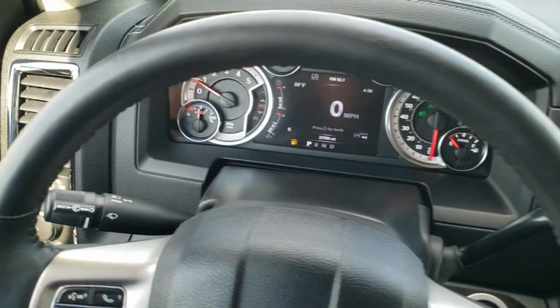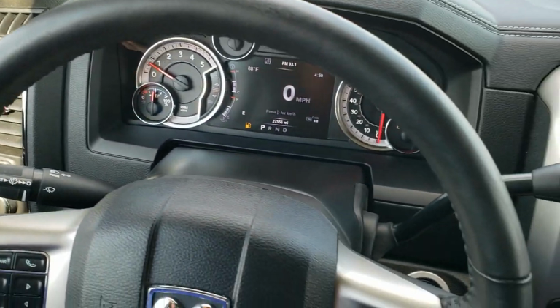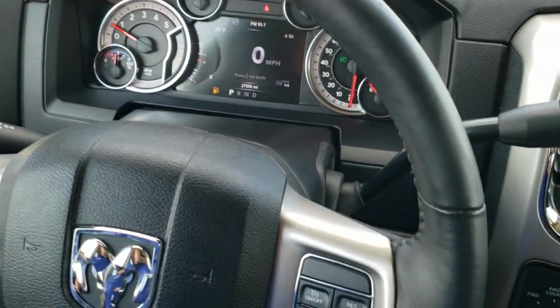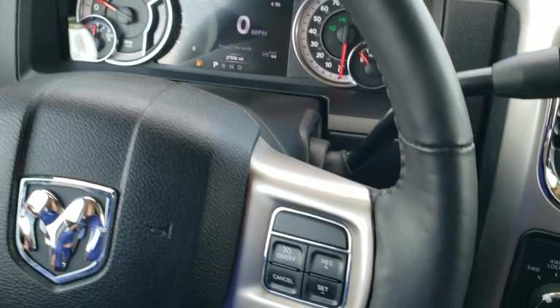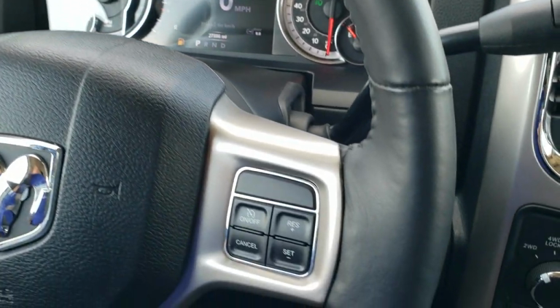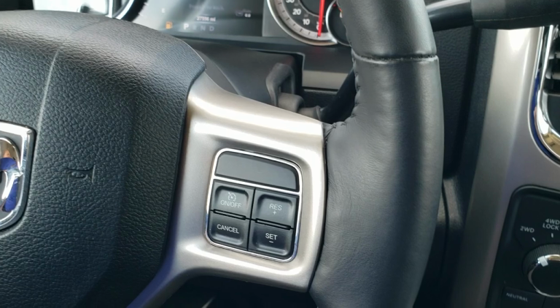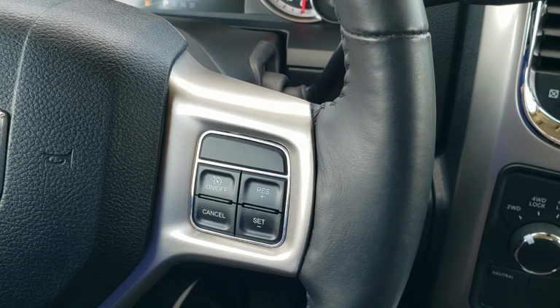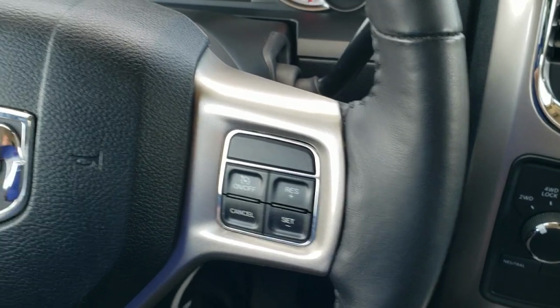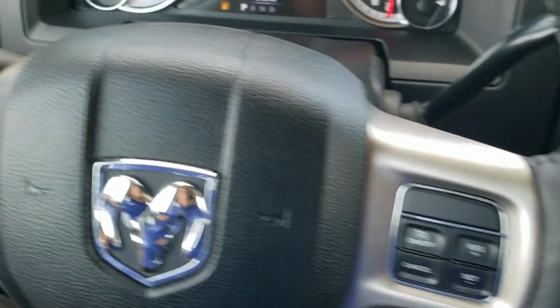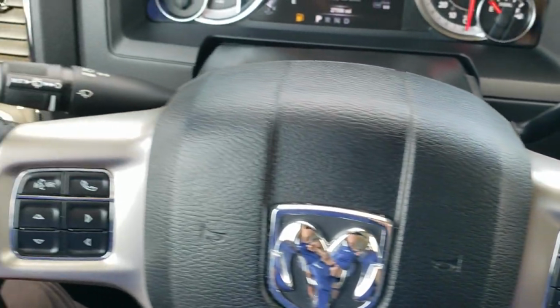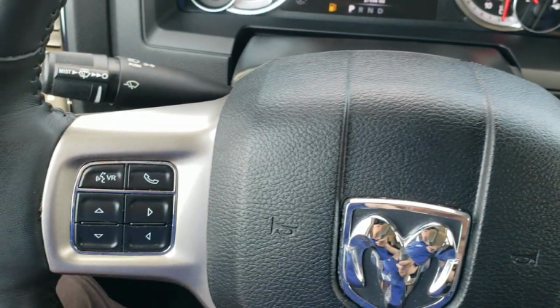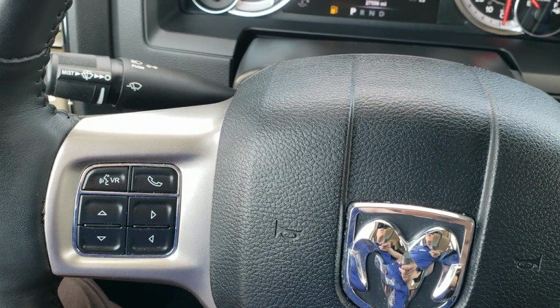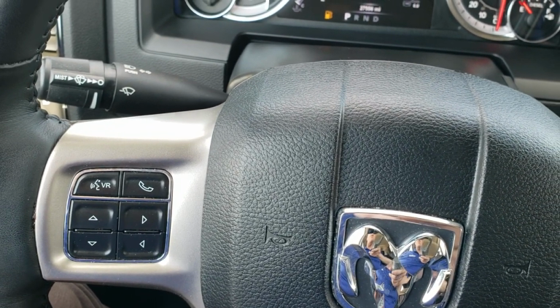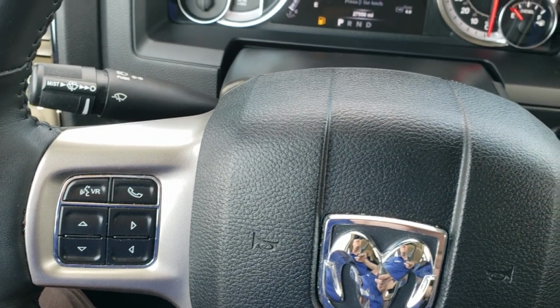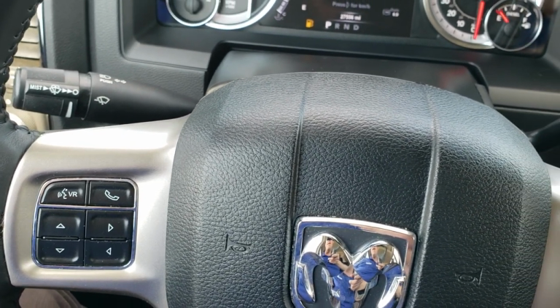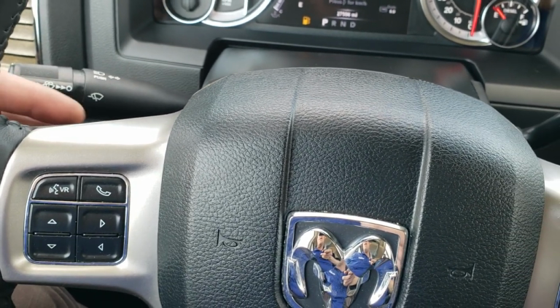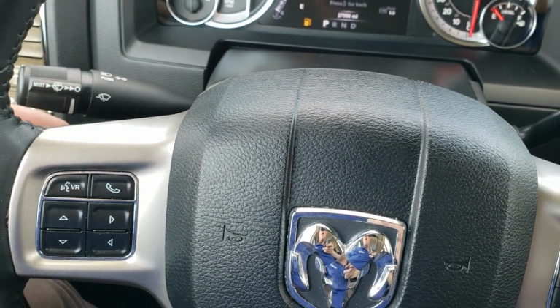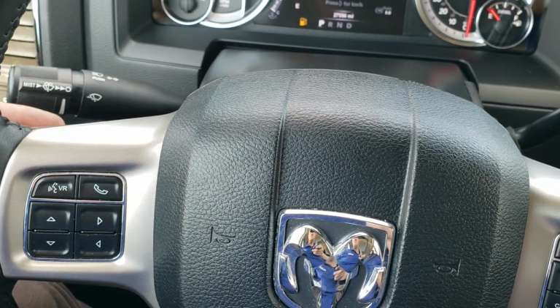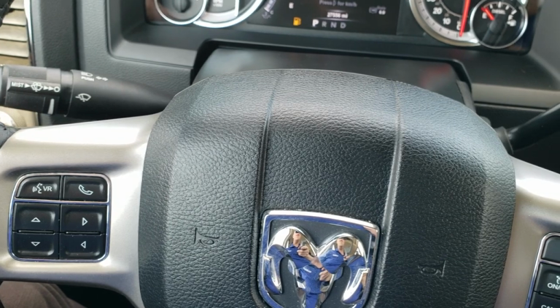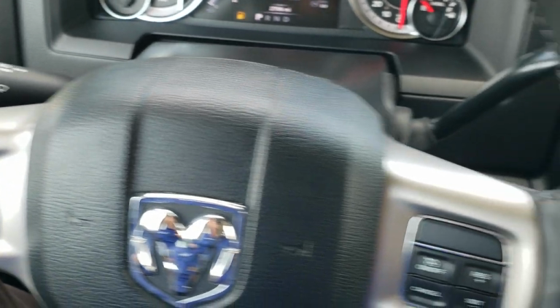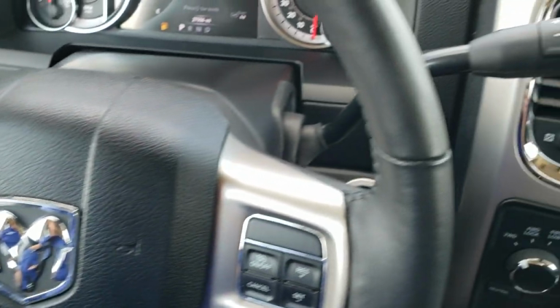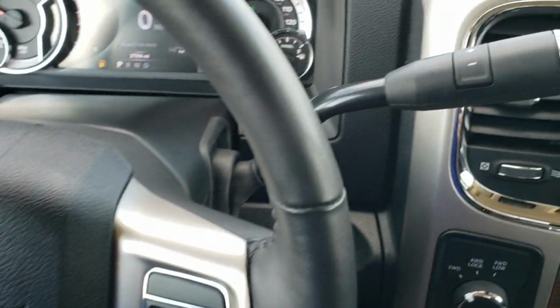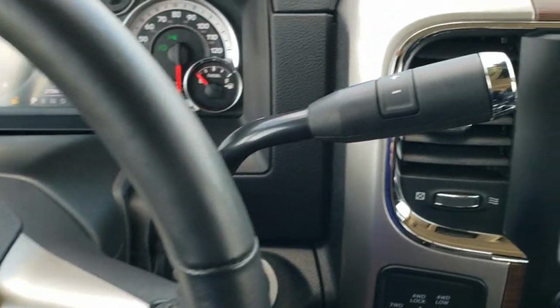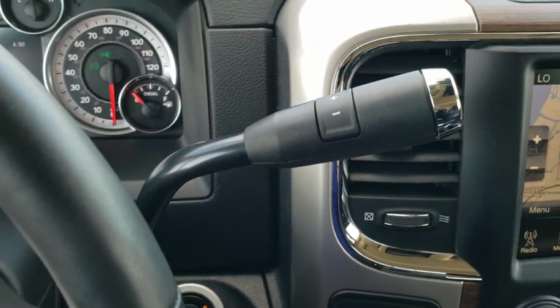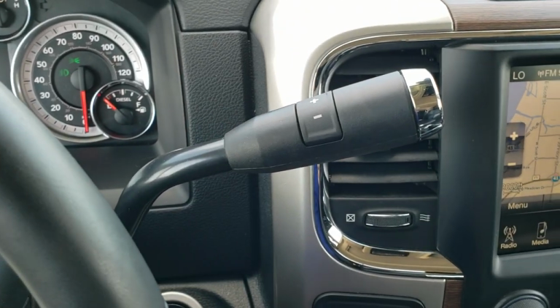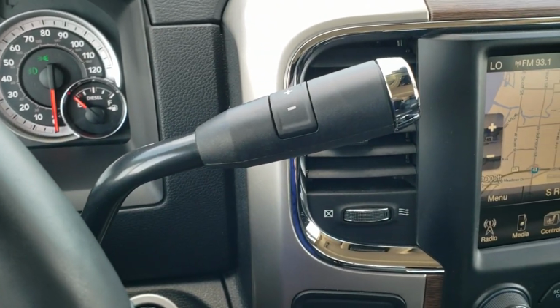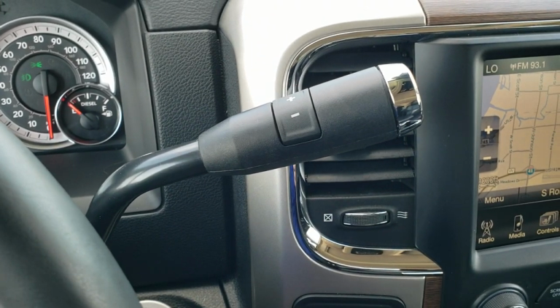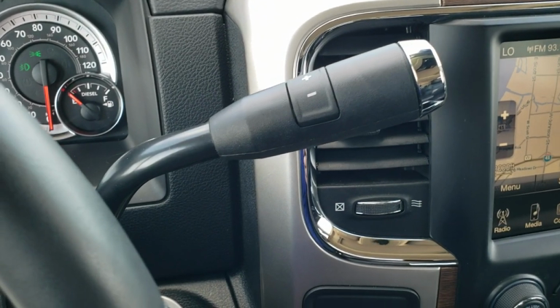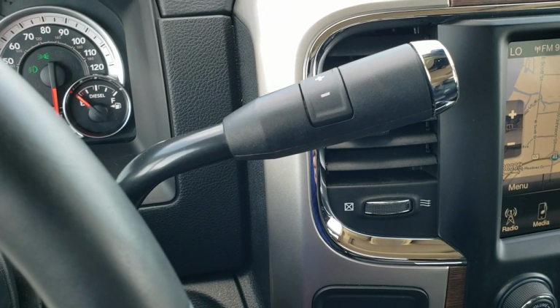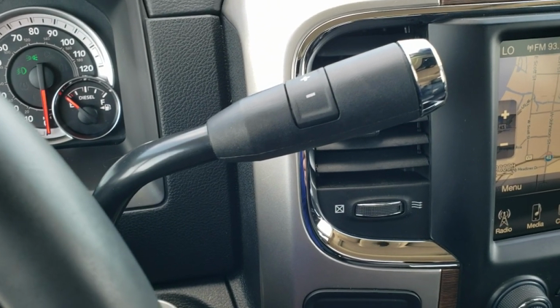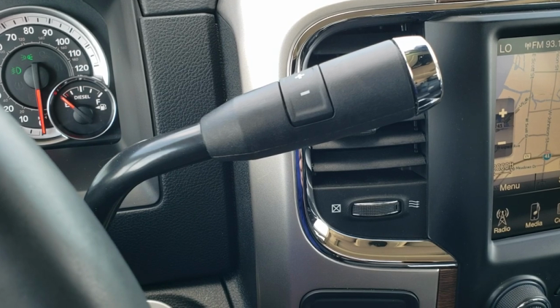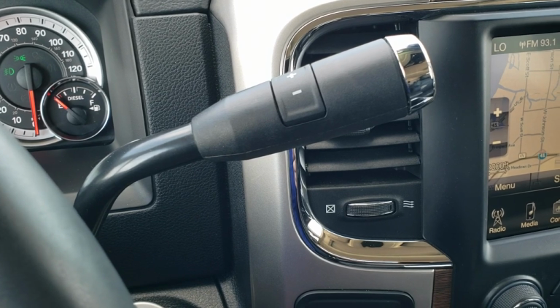It has the heated leather-wrapped steering wheel, cruise controls on the right, Bluetooth and information center controls on the left, and audio controls on the back of the steering wheel. This one does have the 6-speed heavy duty AISIN transmission.